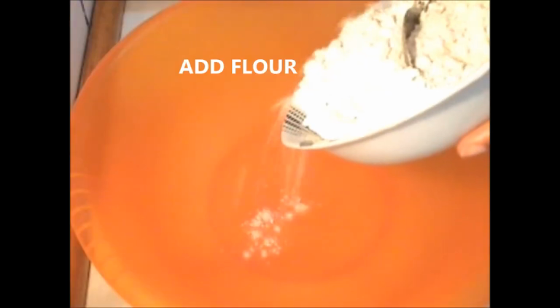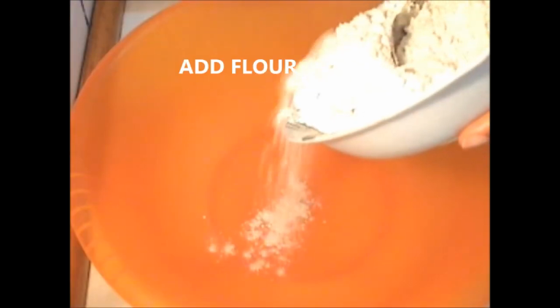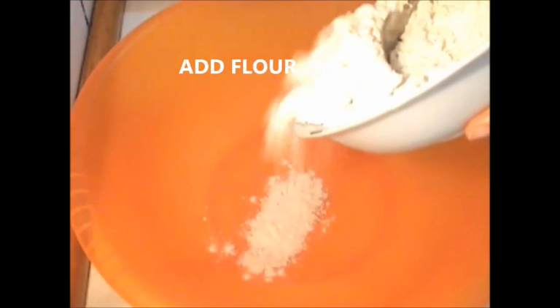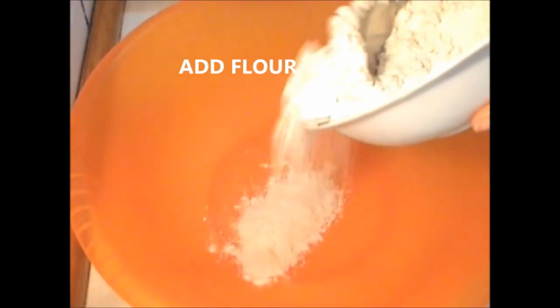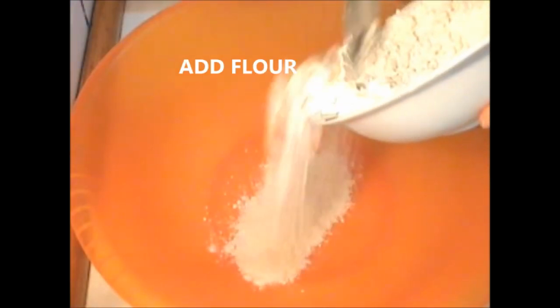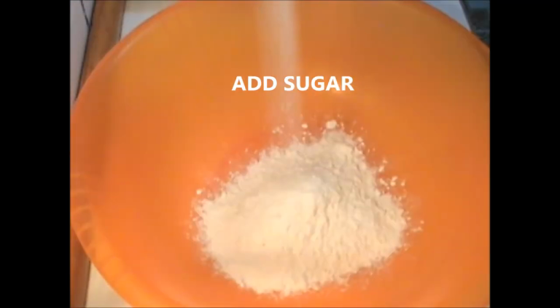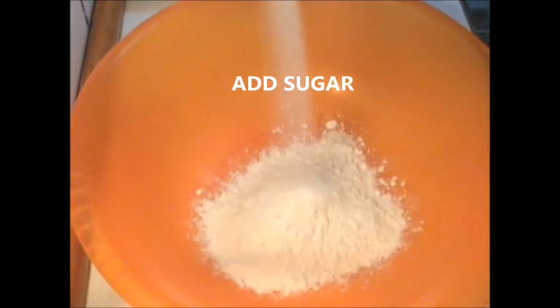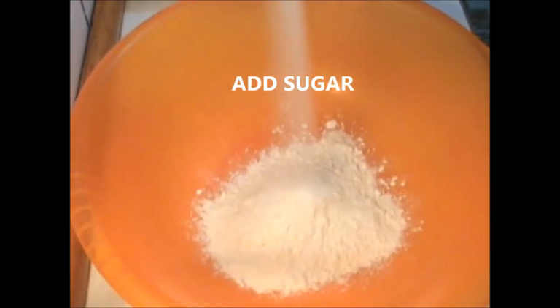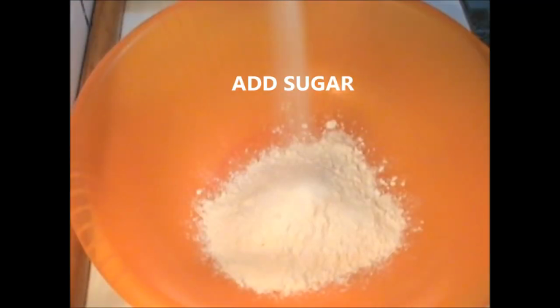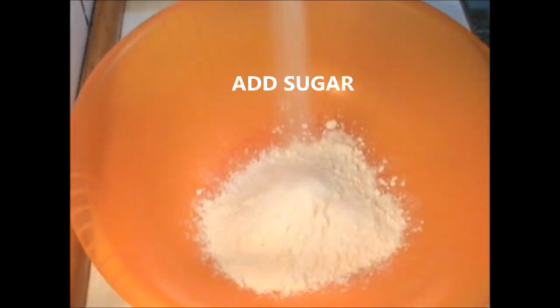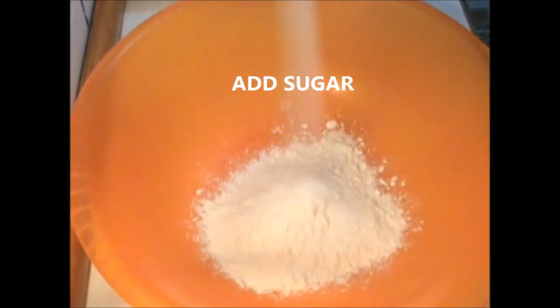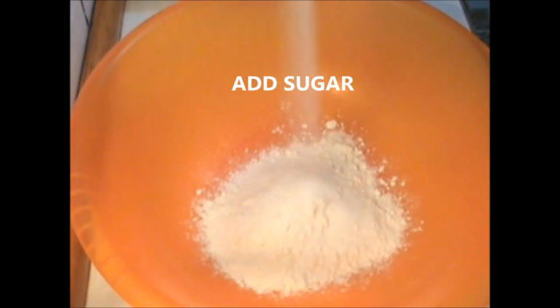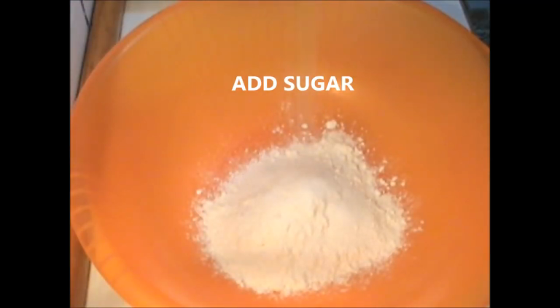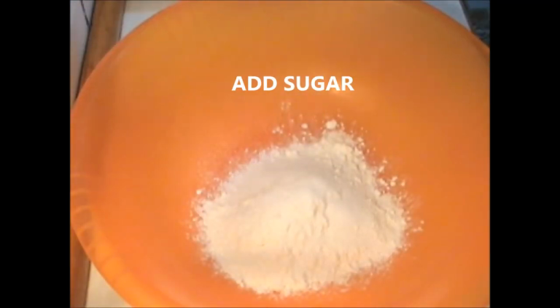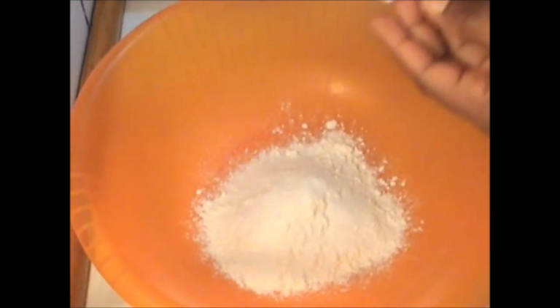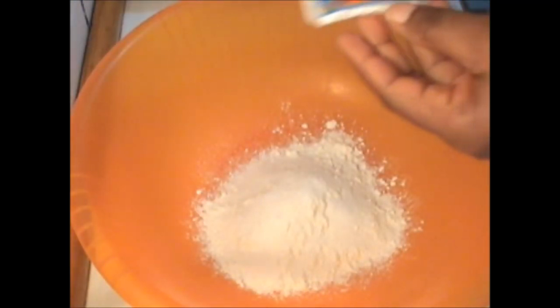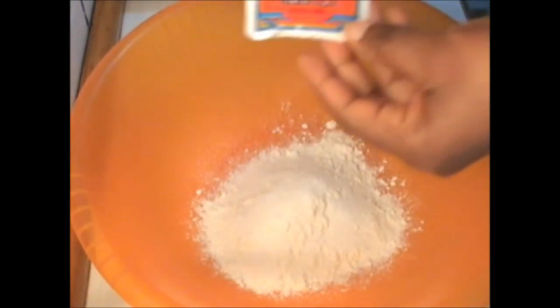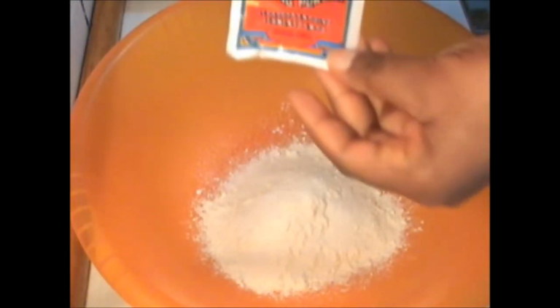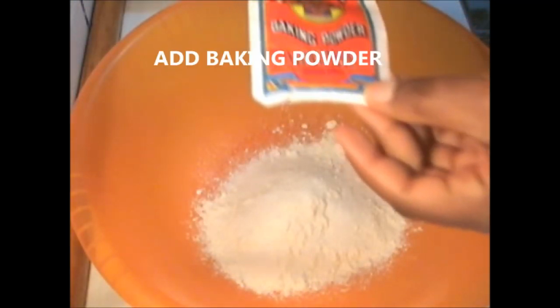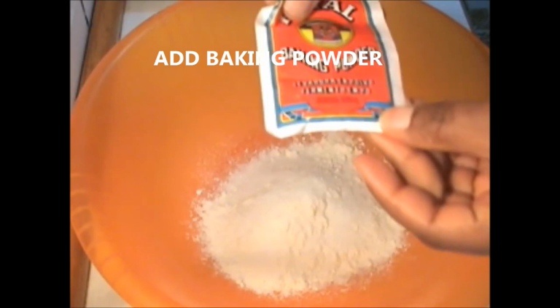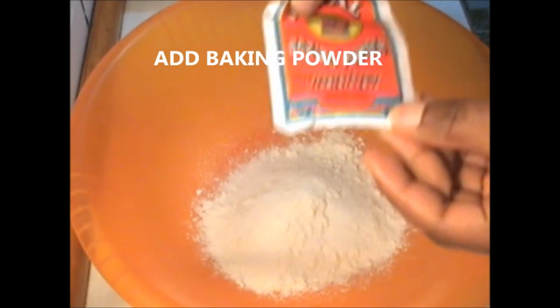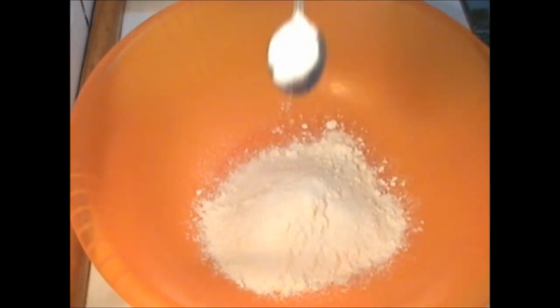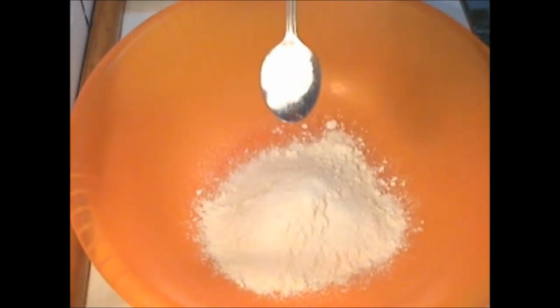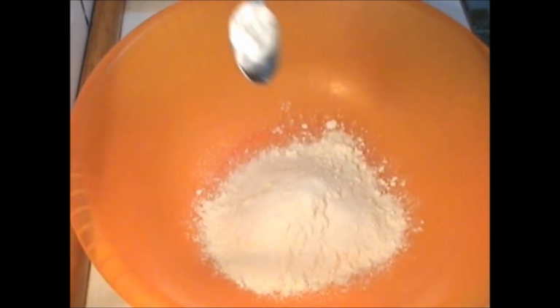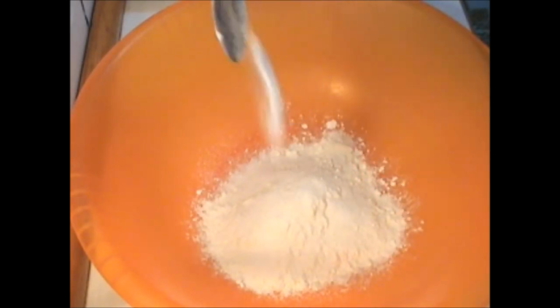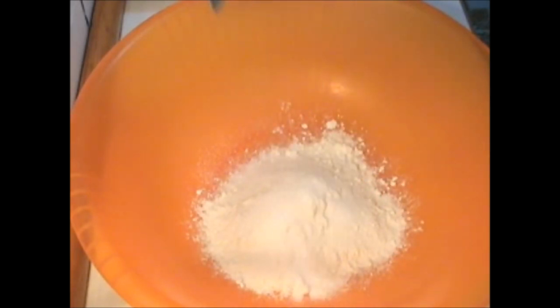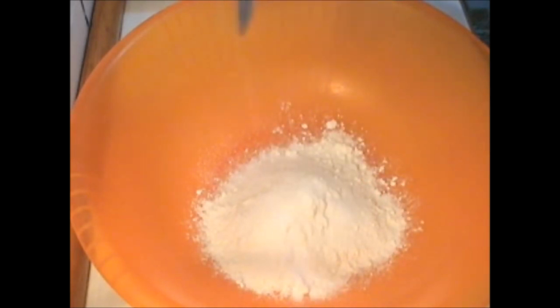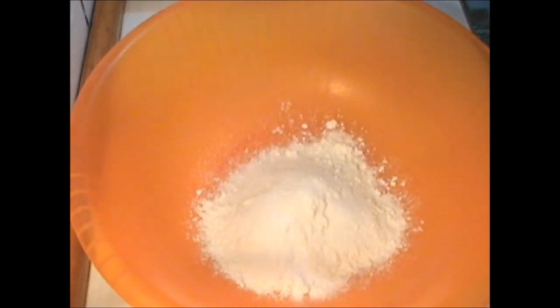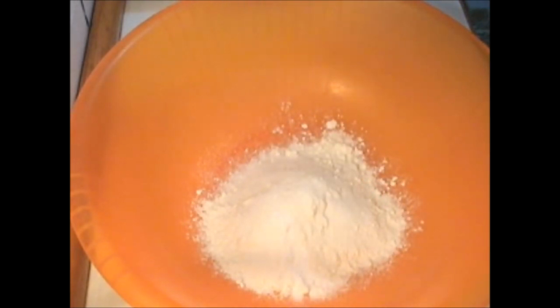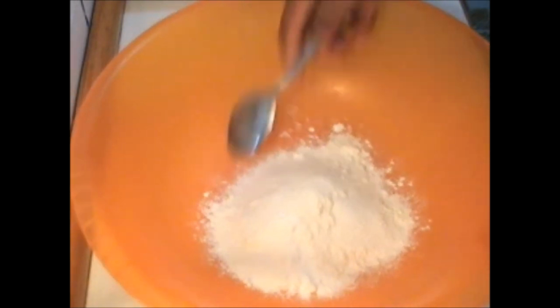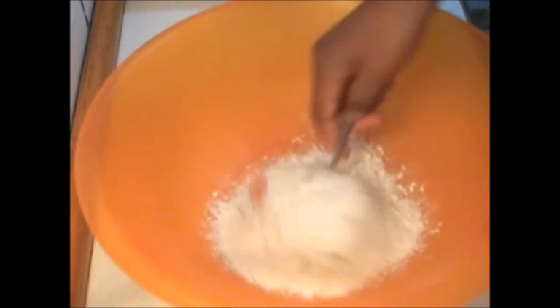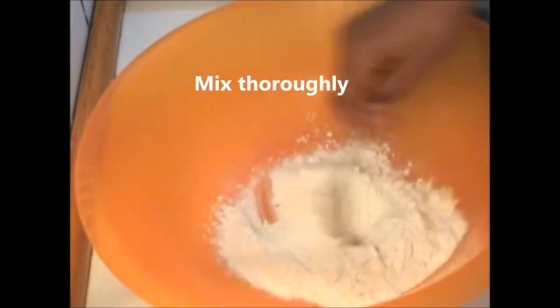First you add the flour, add the sugar, add some baking powder and mix thoroughly.